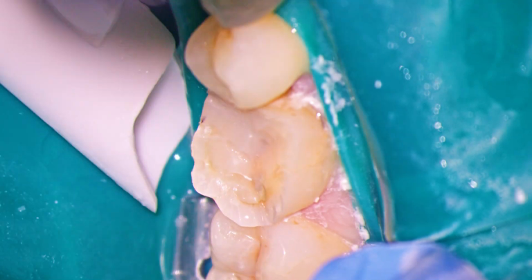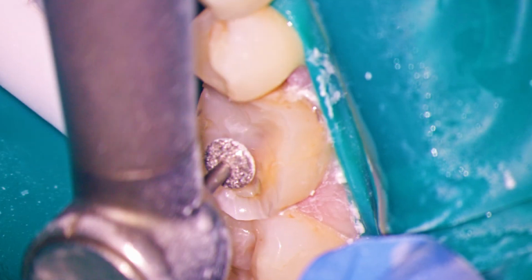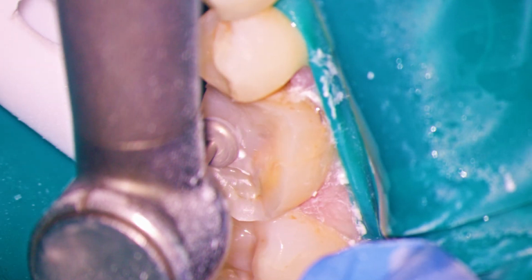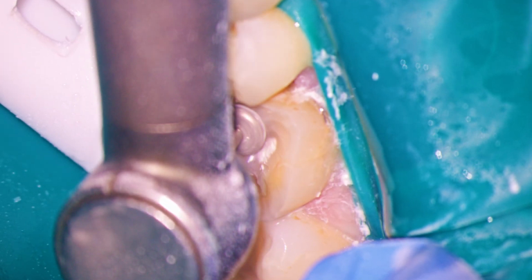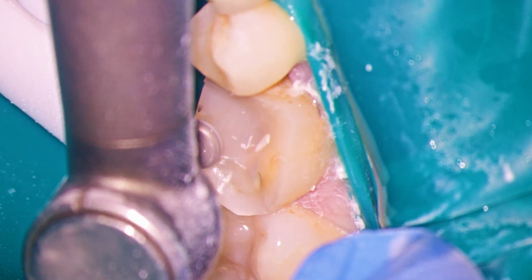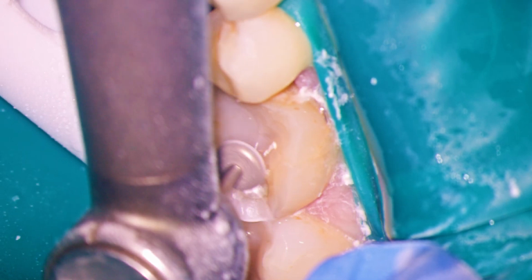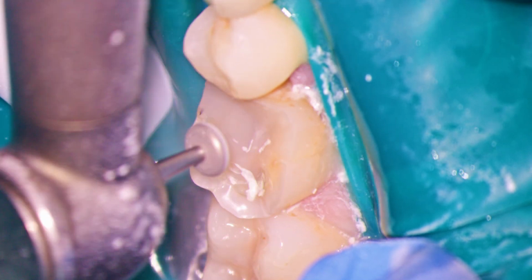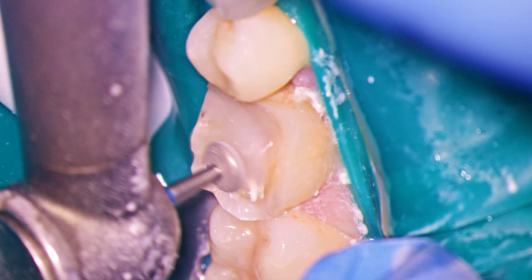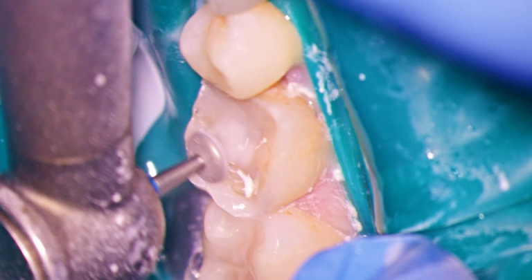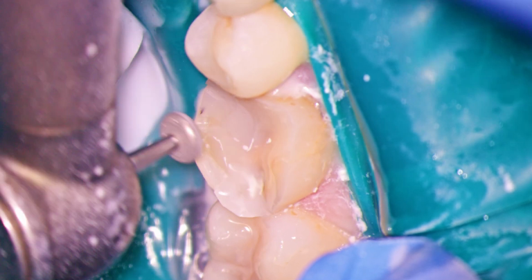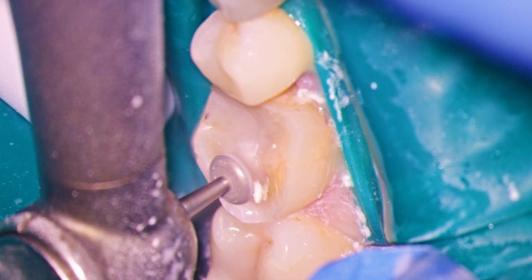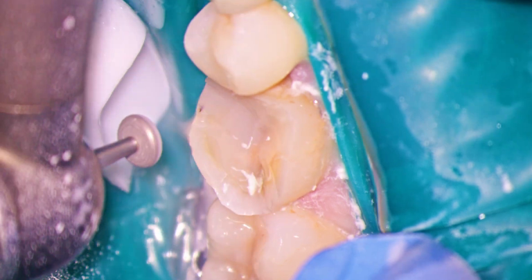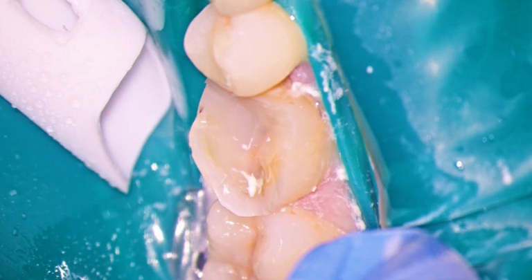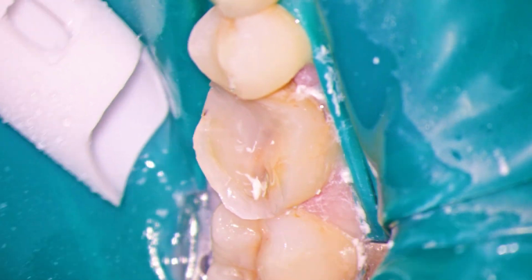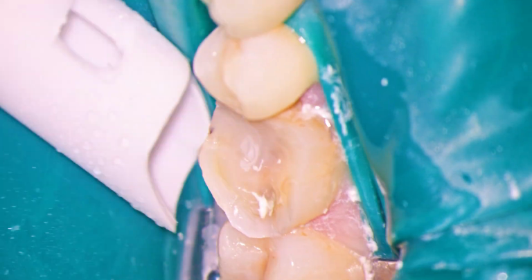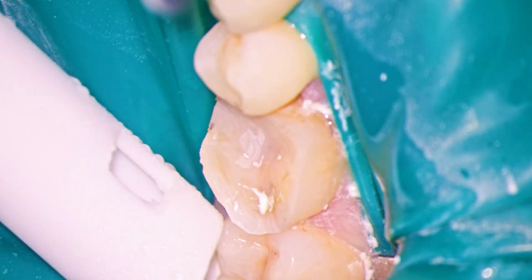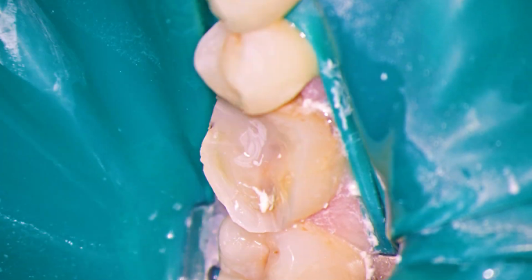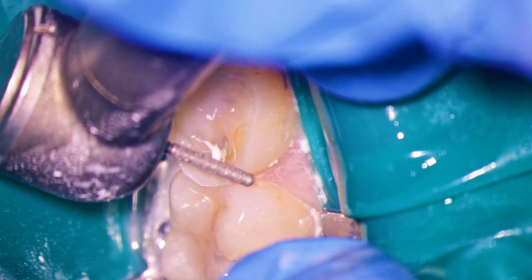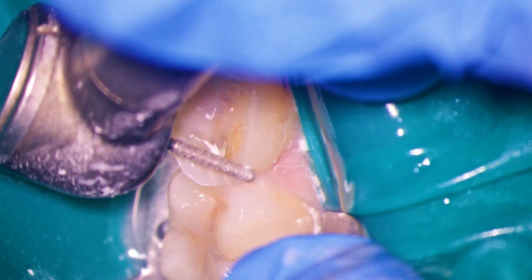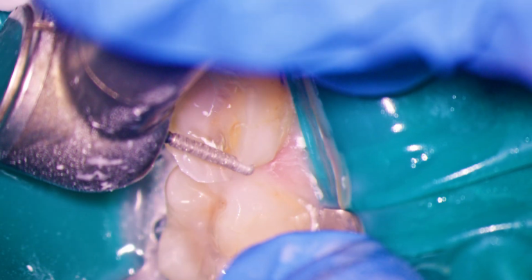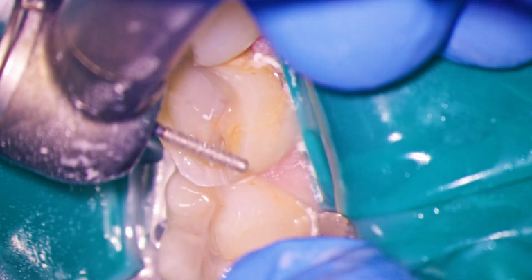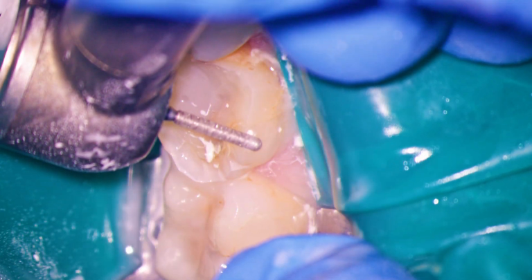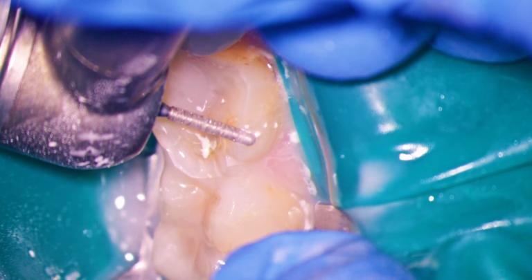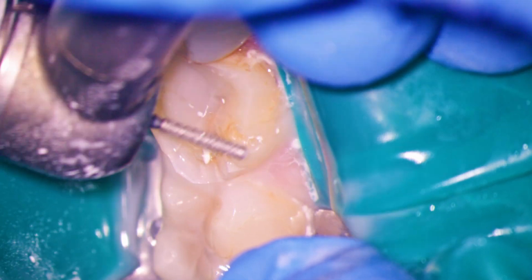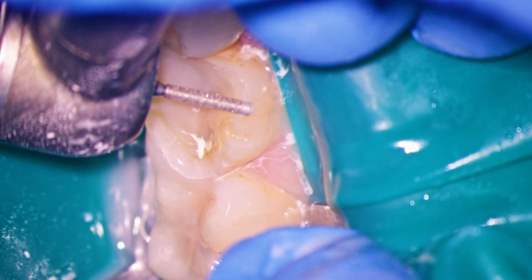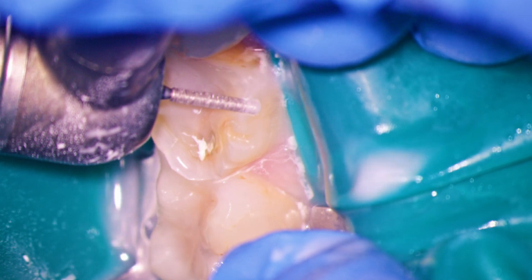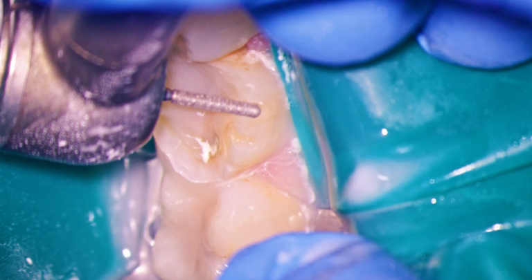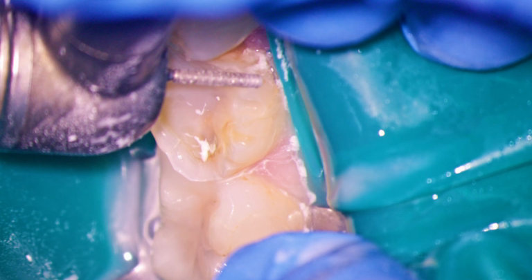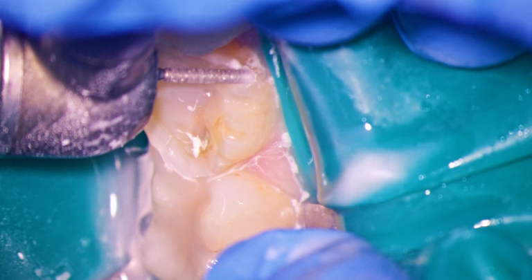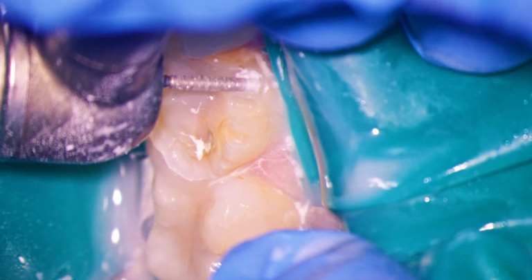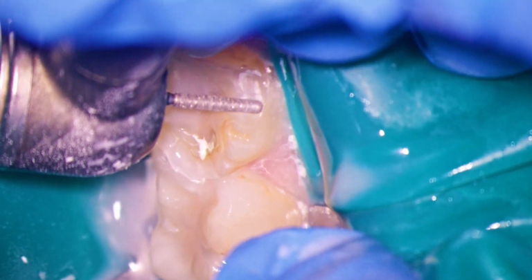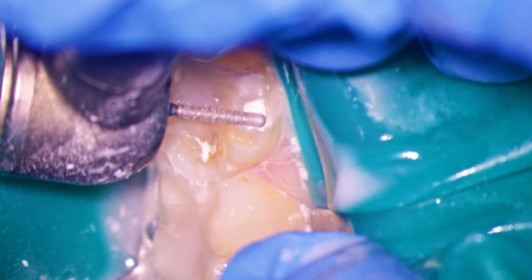You'll notice we have fantastic access for our occlusal reduction and functional cusp bevel reduction. We want to complete as much work as possible before we move the scope, so as to maximize our efficiency.